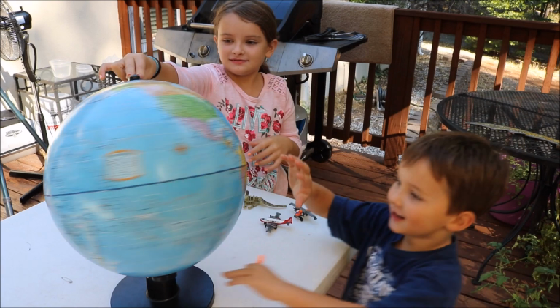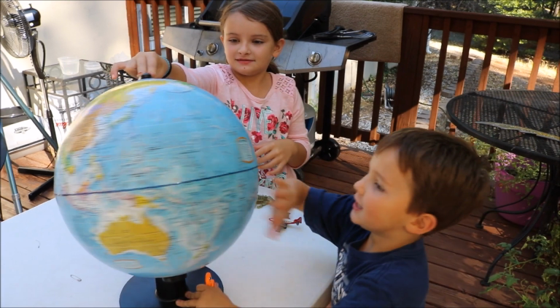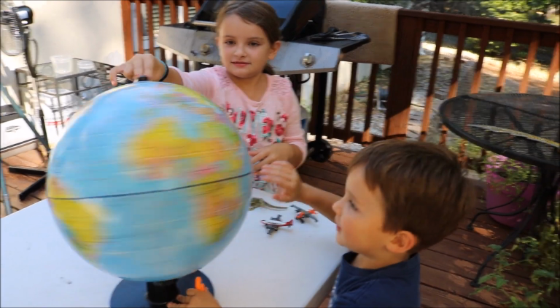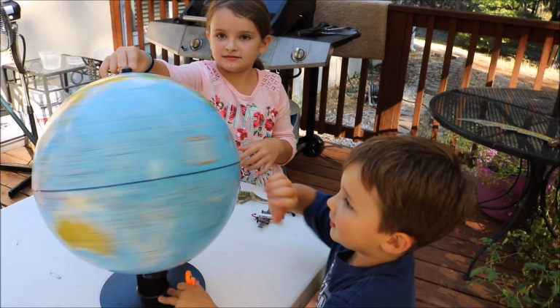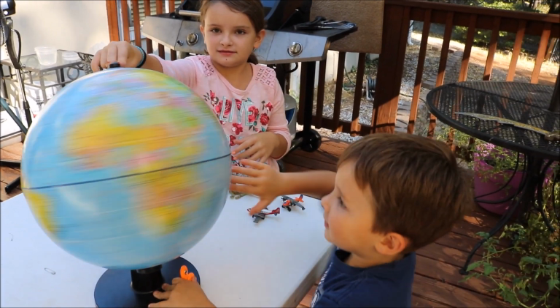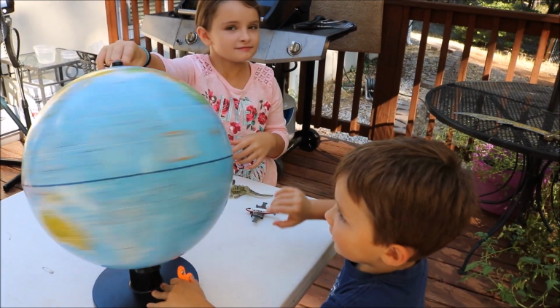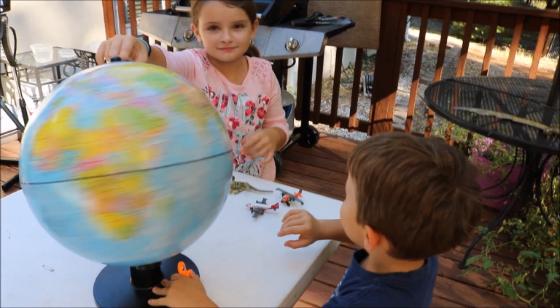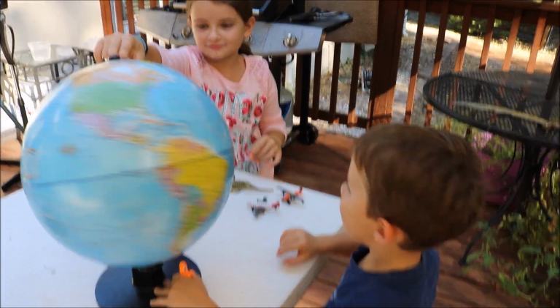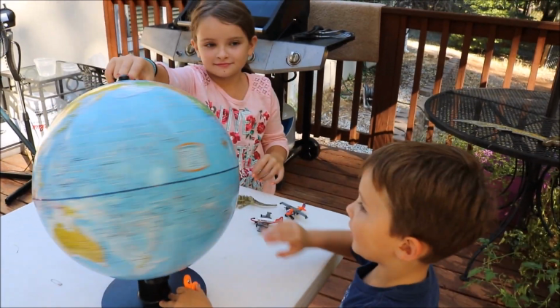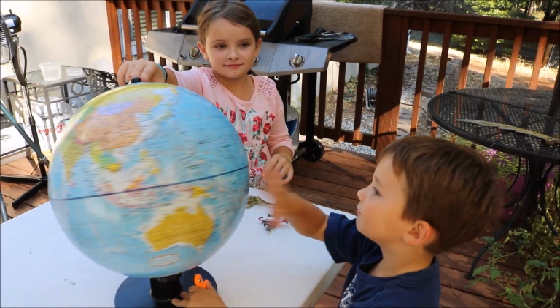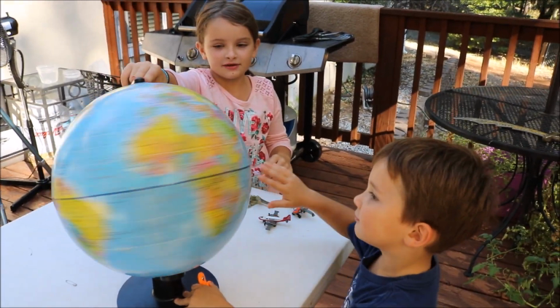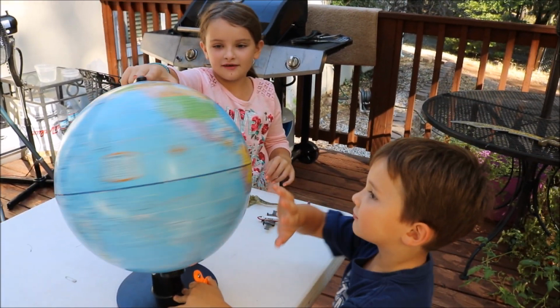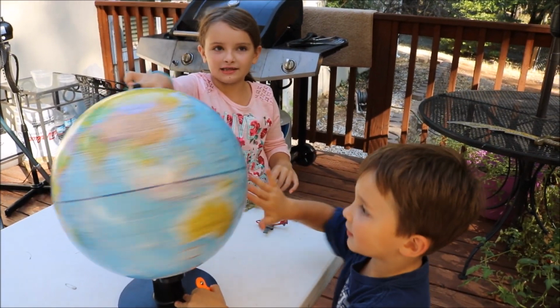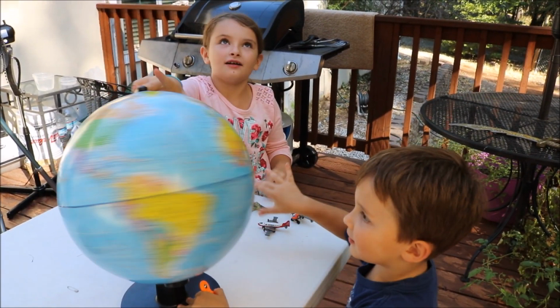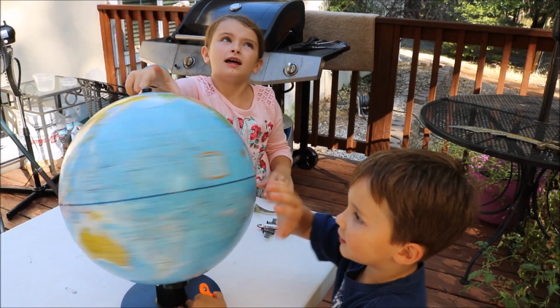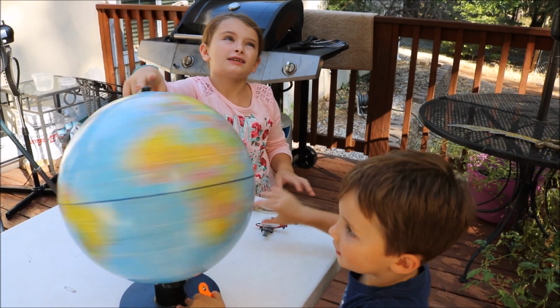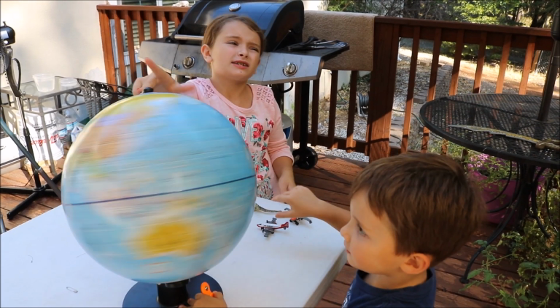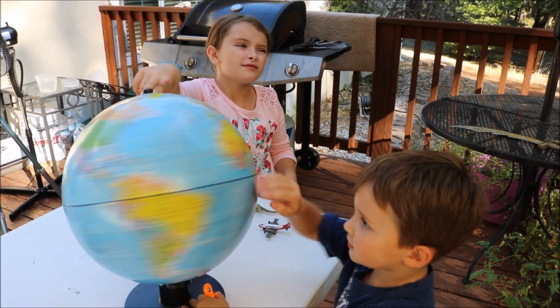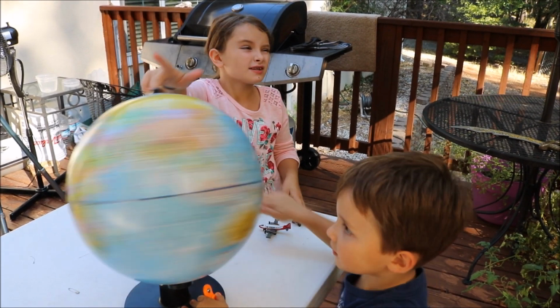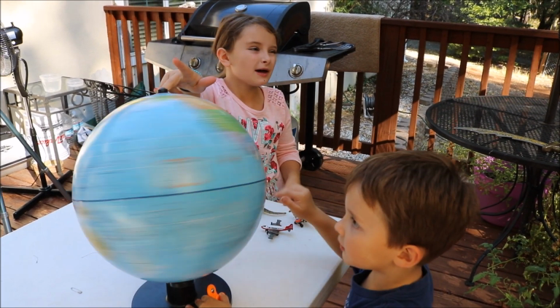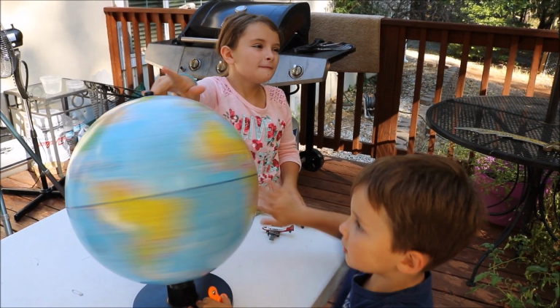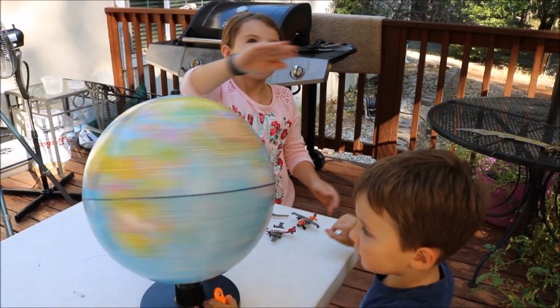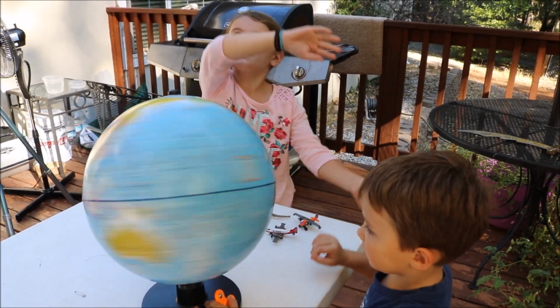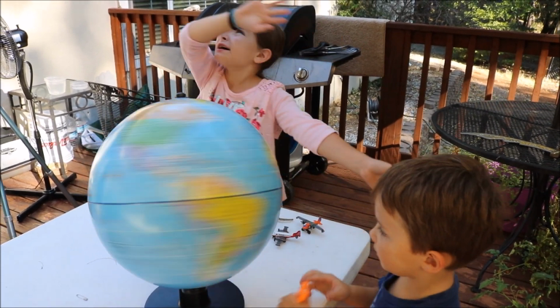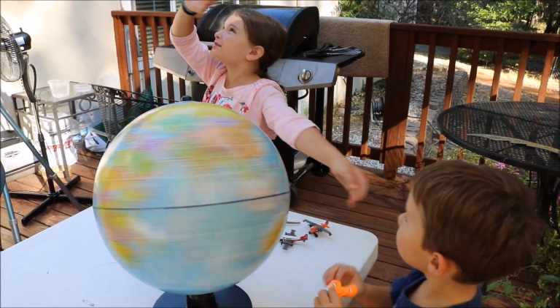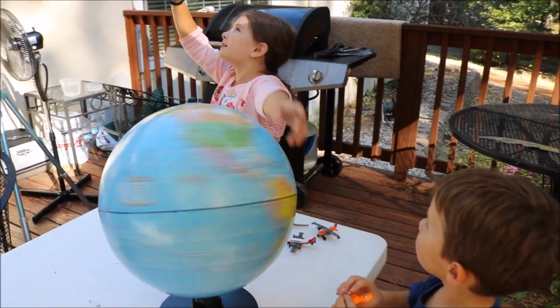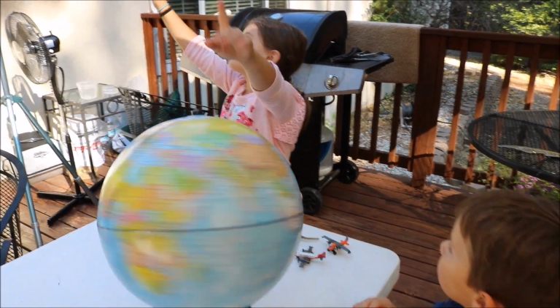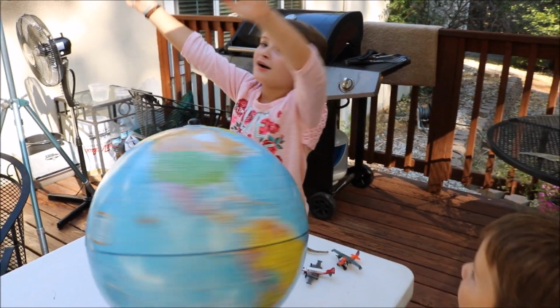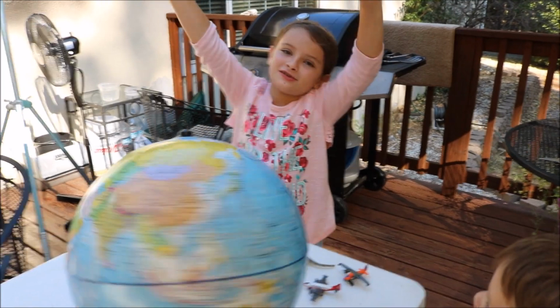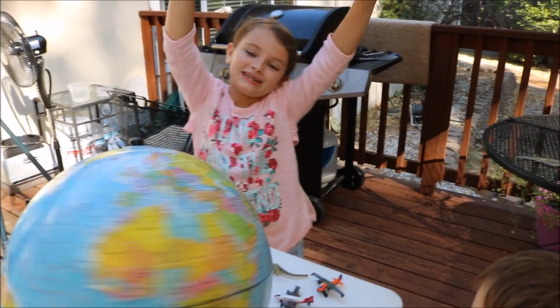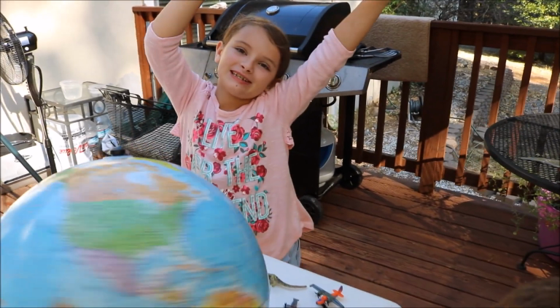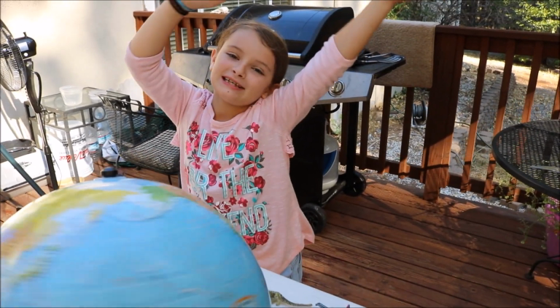Does anybody tell you at school the Earth is flat? No. The Earth is not flat, it's round. That's right. That's why sometimes when you think about it, the sky looks kind of roundish.